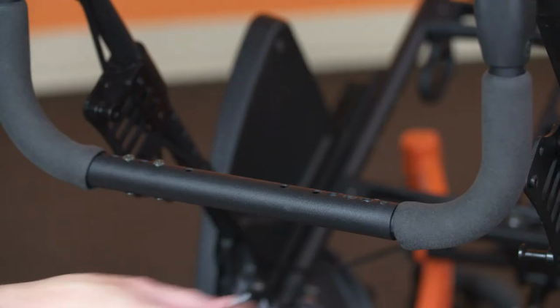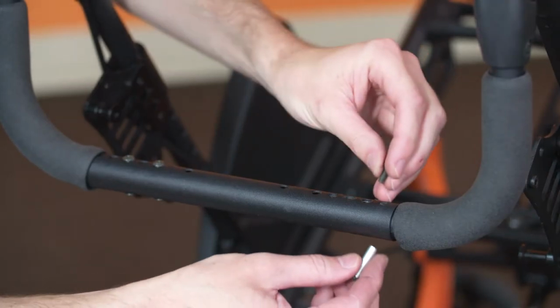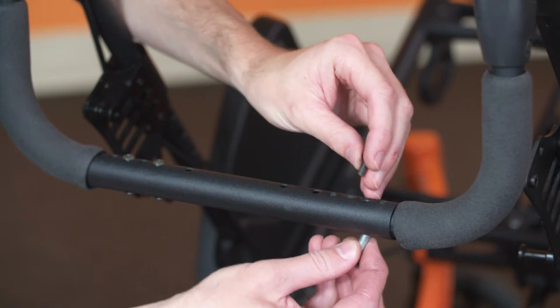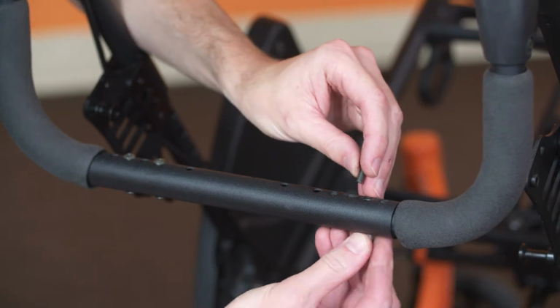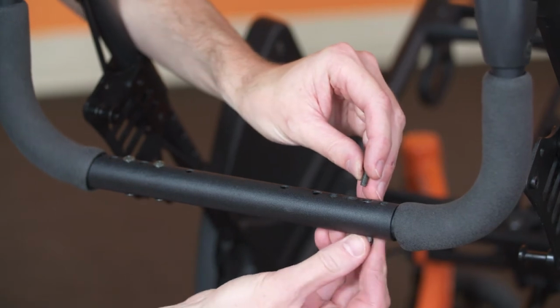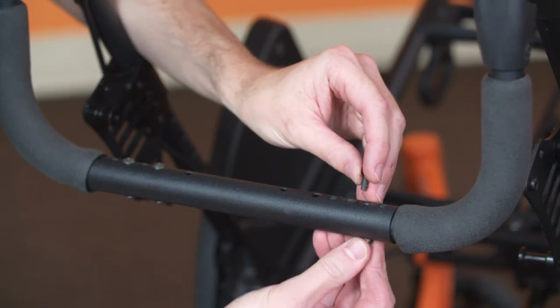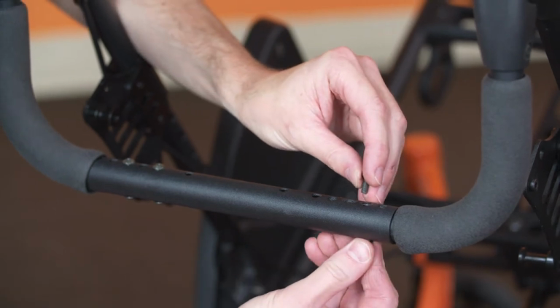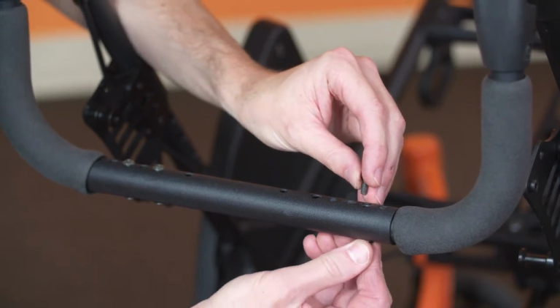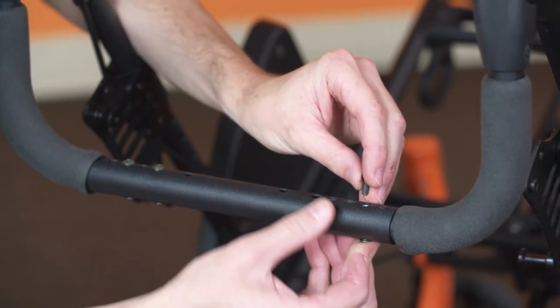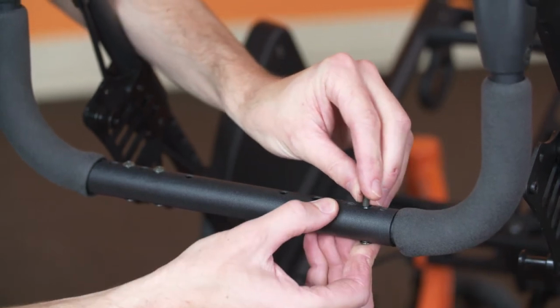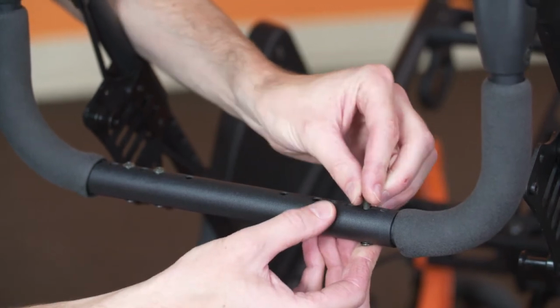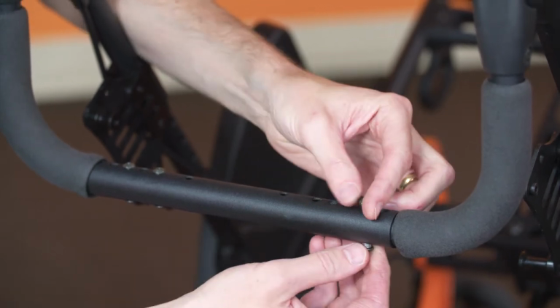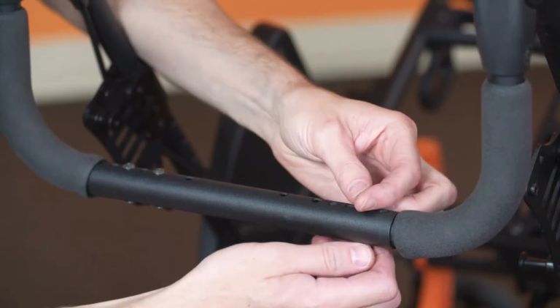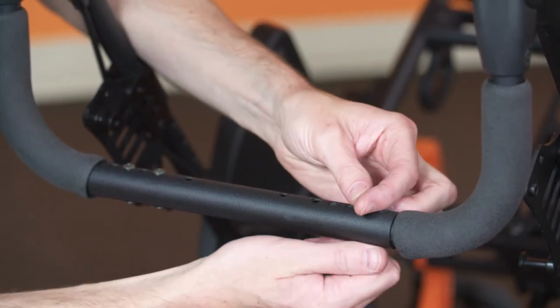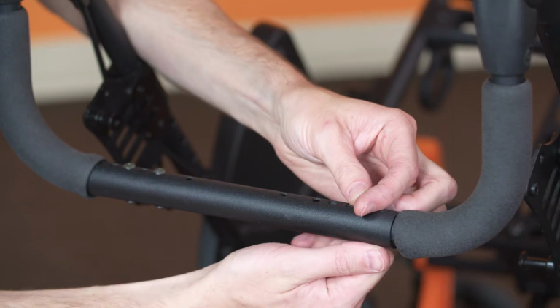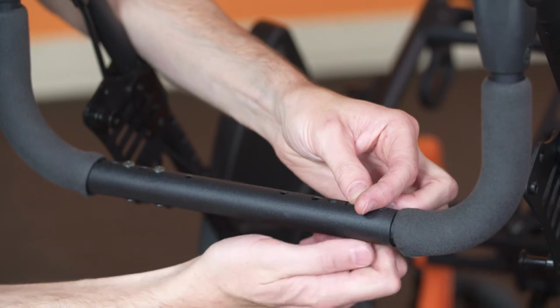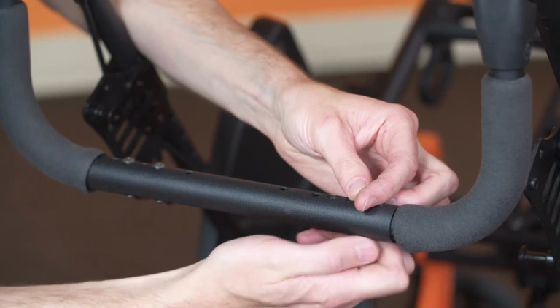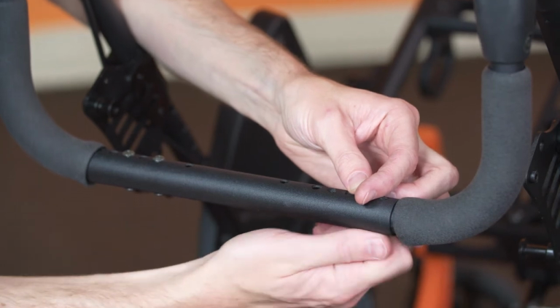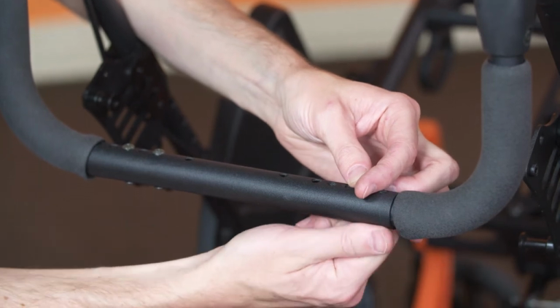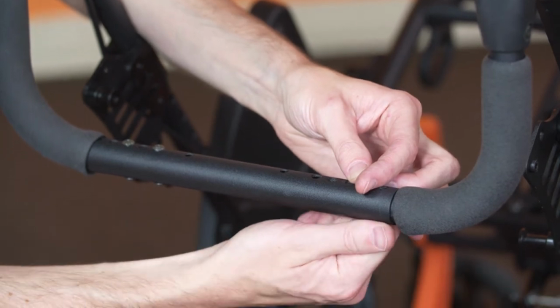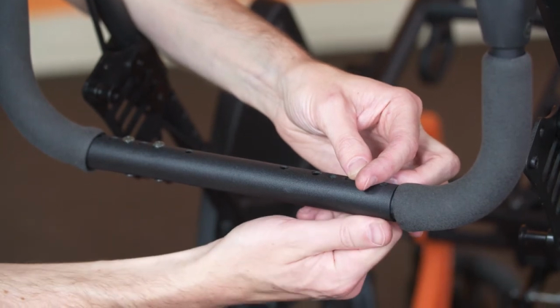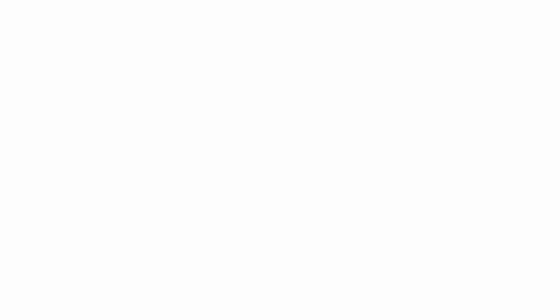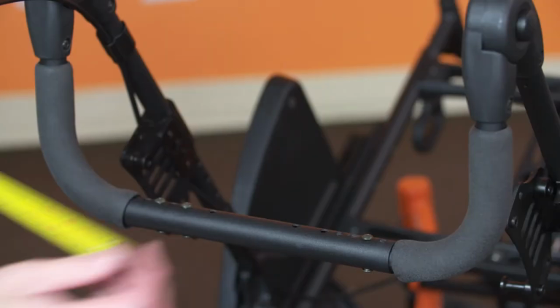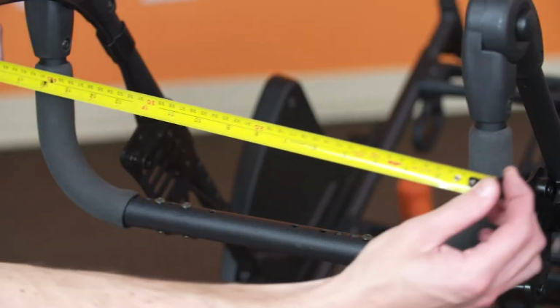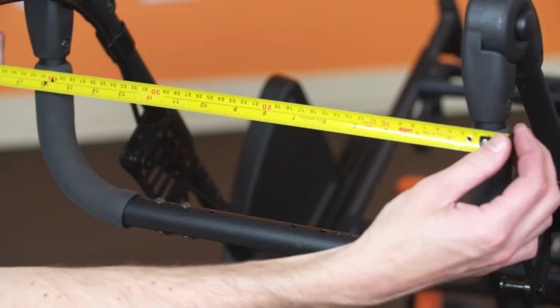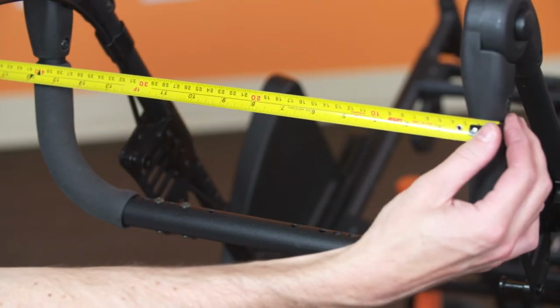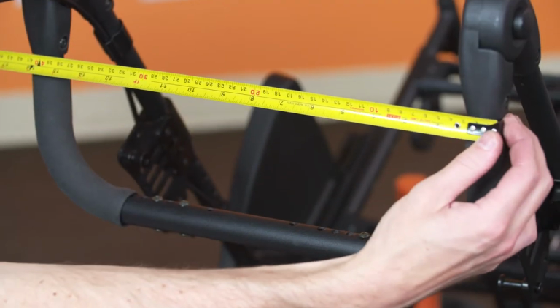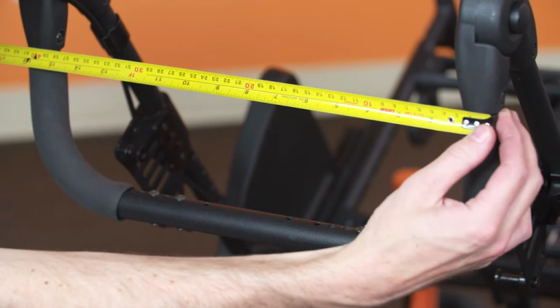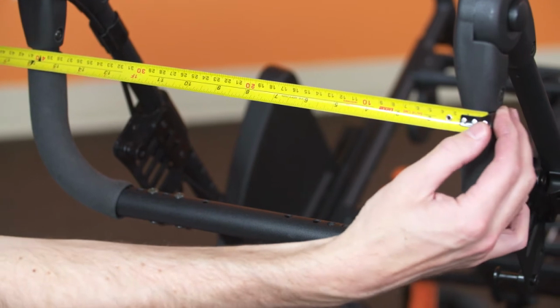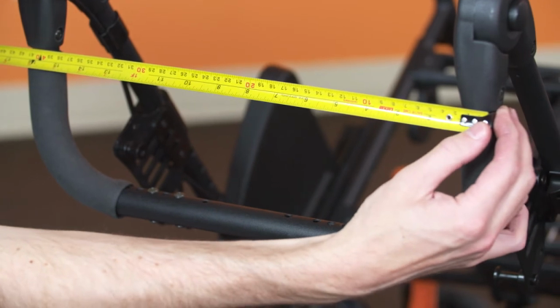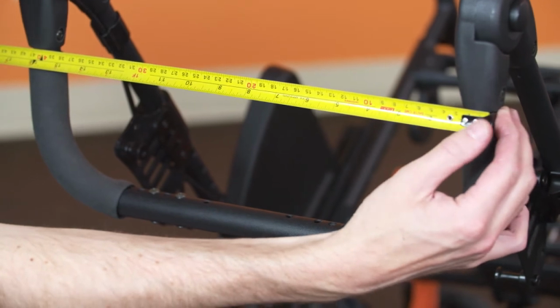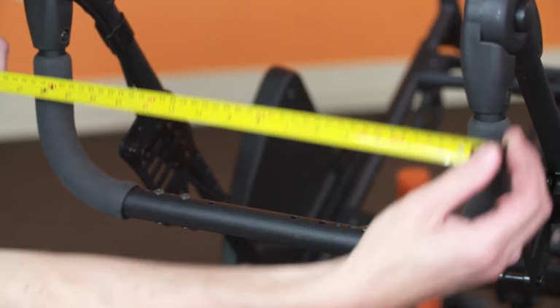If fitted, reinstall the push bar fasteners. Ensure the push bar width matches the lower backrest width.